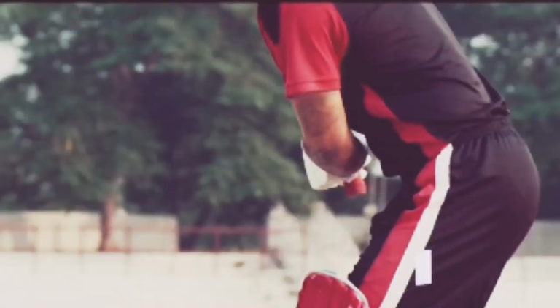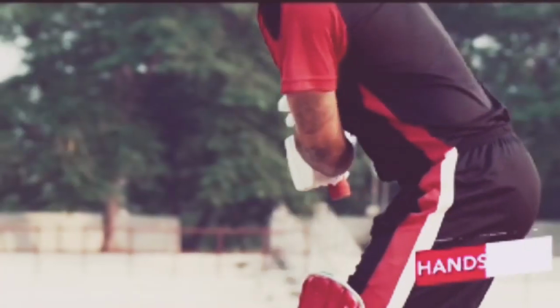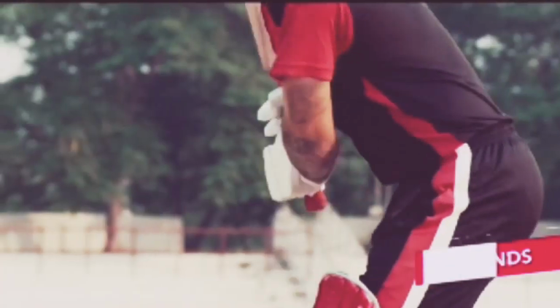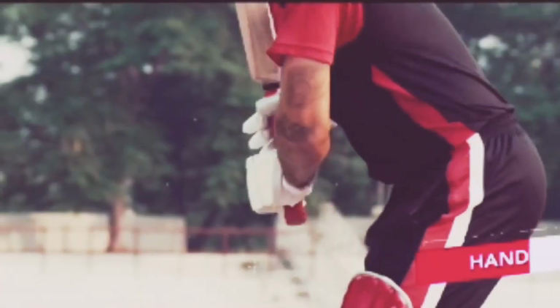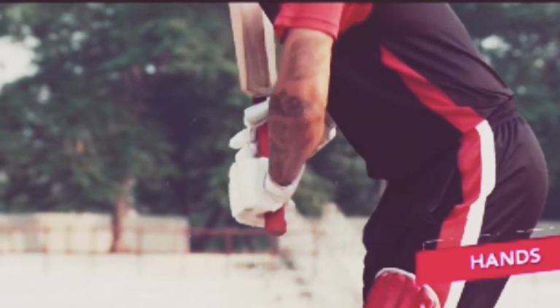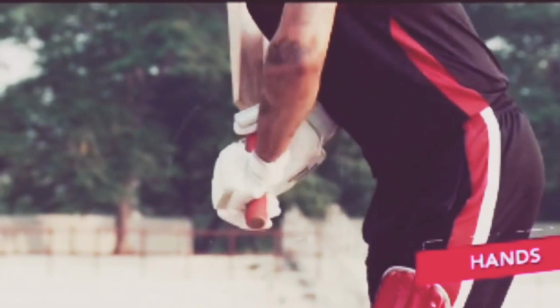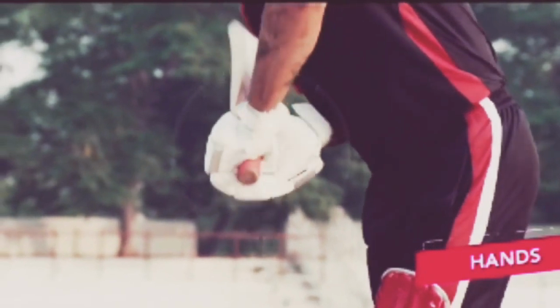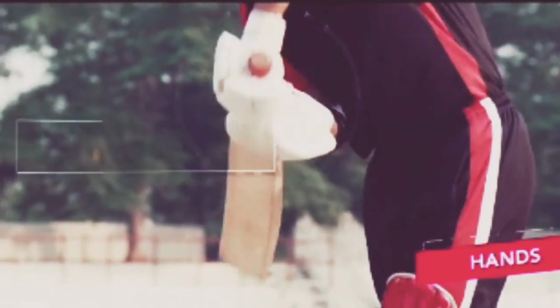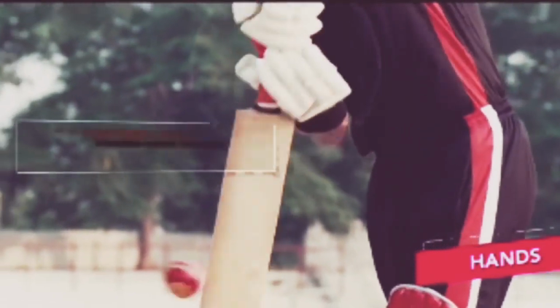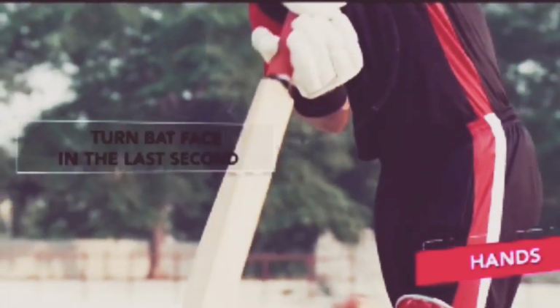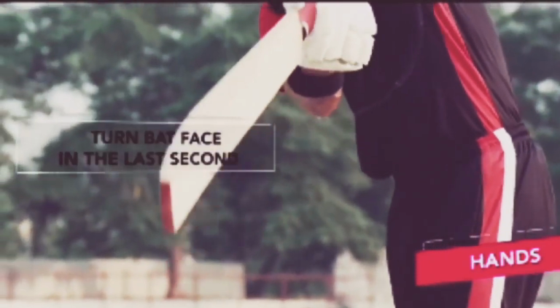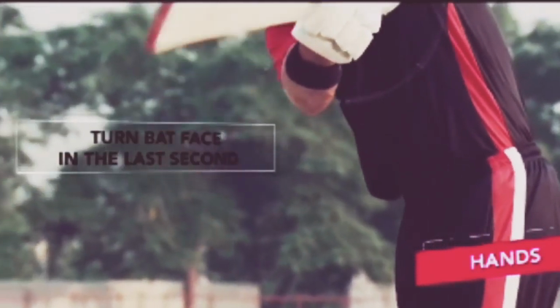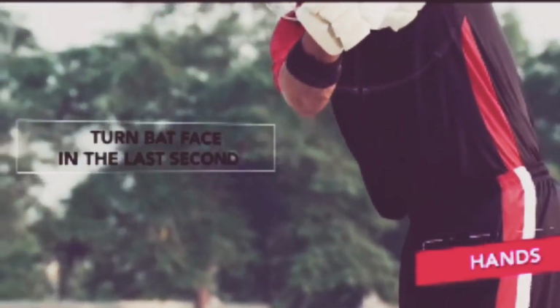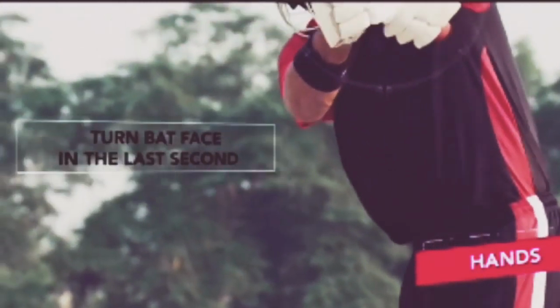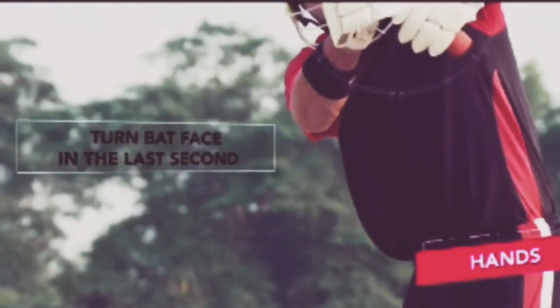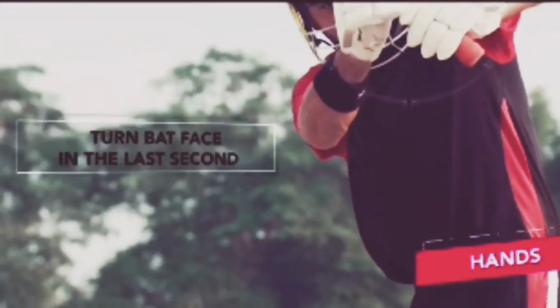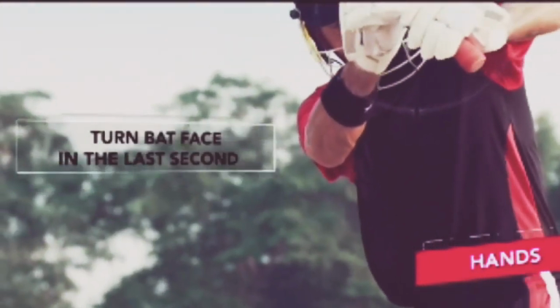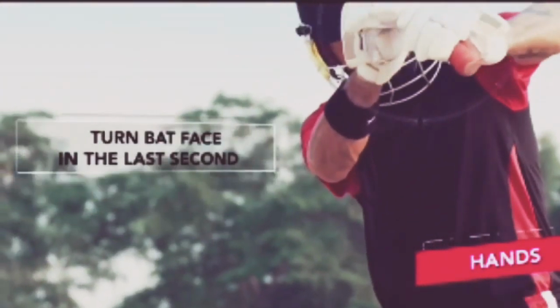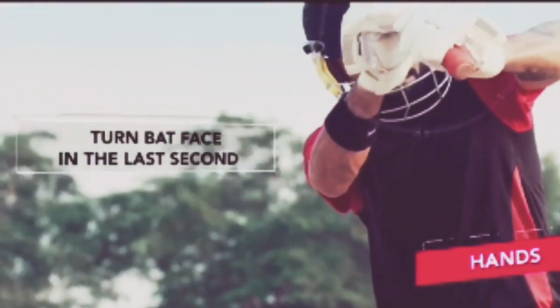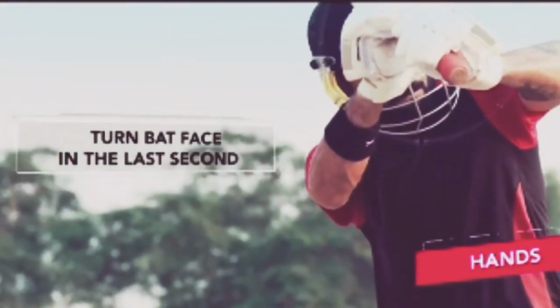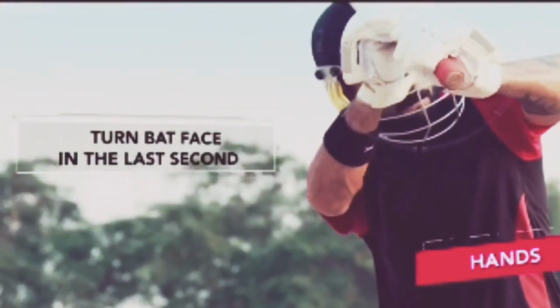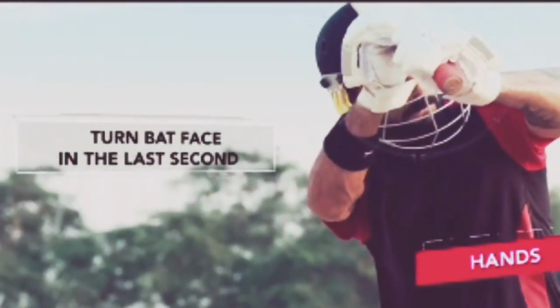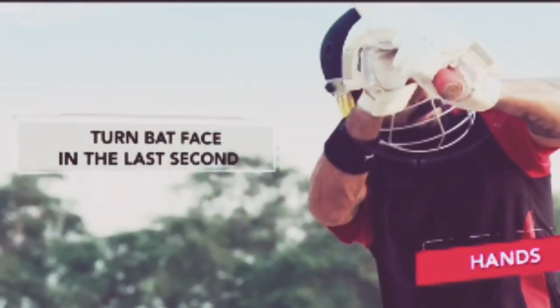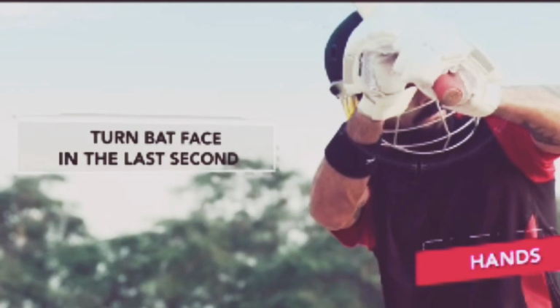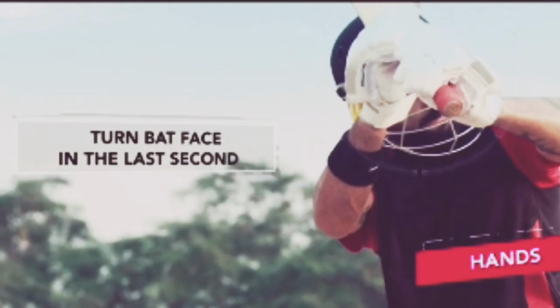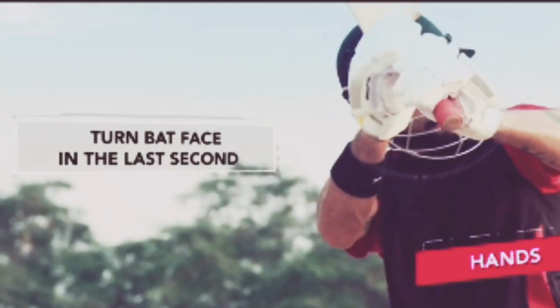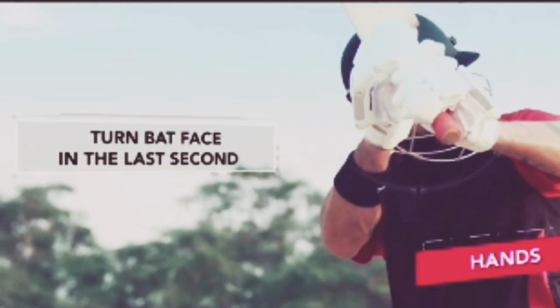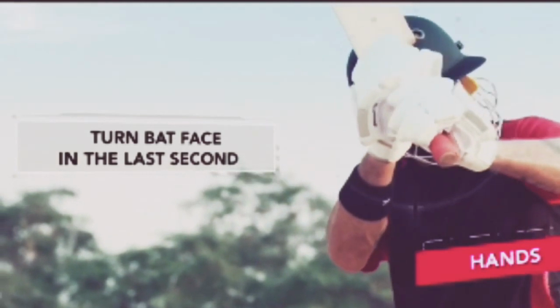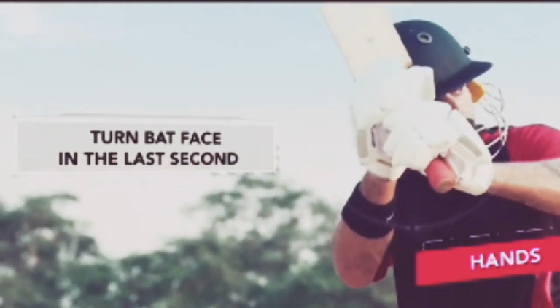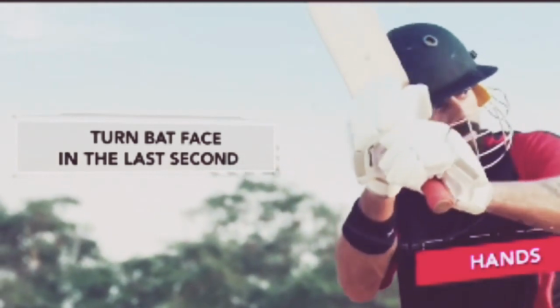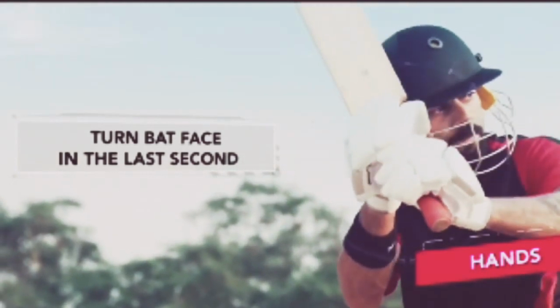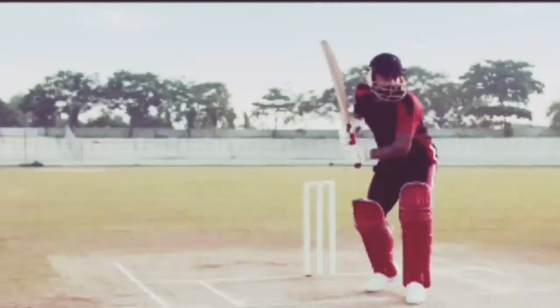Step 3: Turn the bat face at the last second so you gain more control over the shot, rather than getting a leading edge by closing your bat face too early.